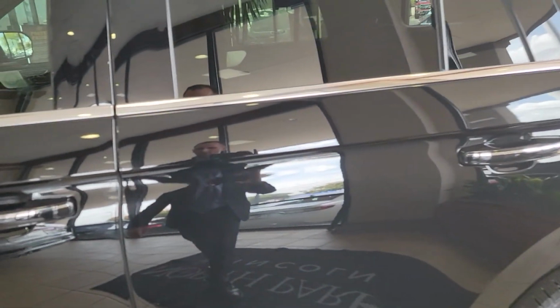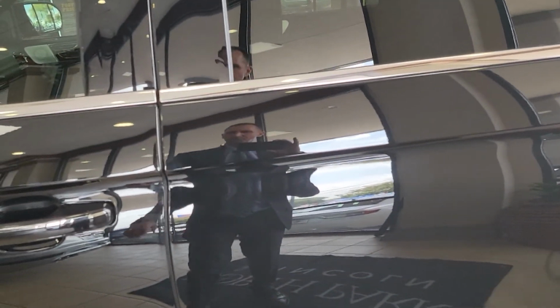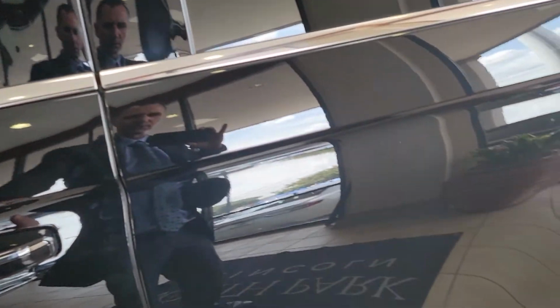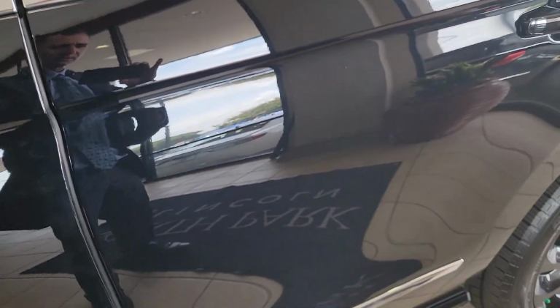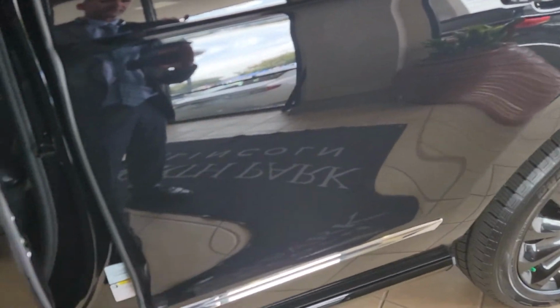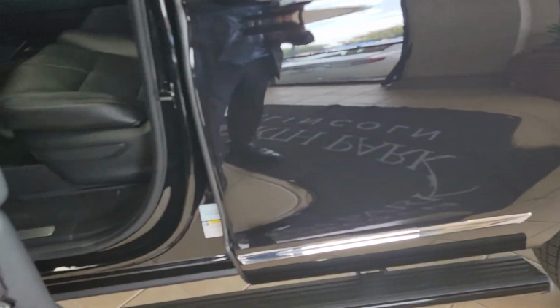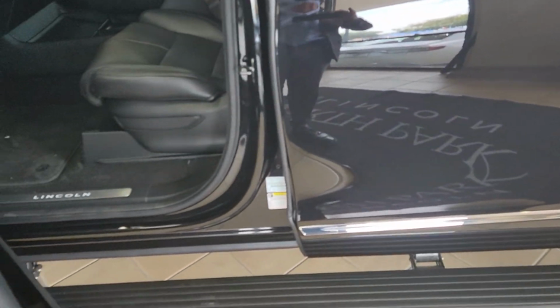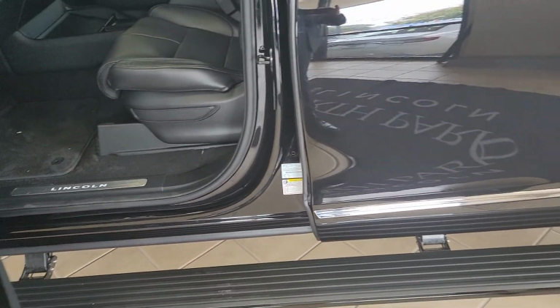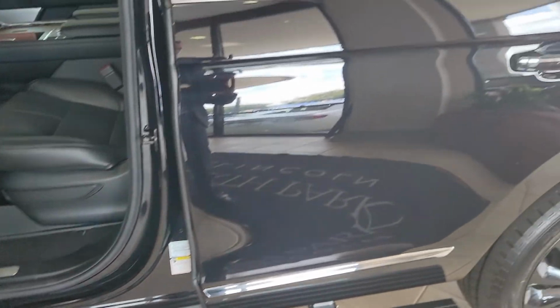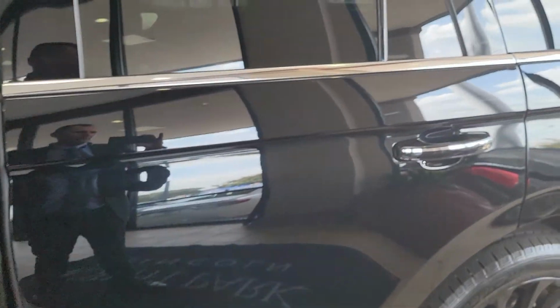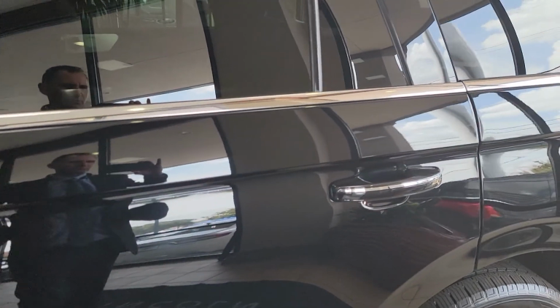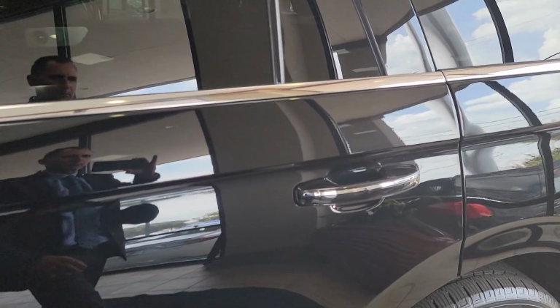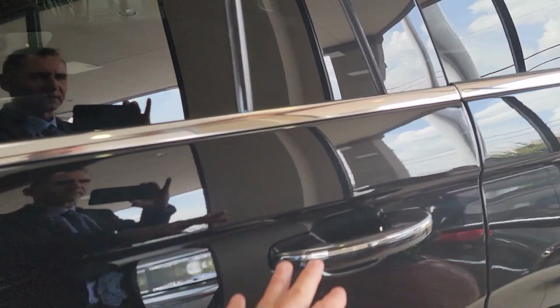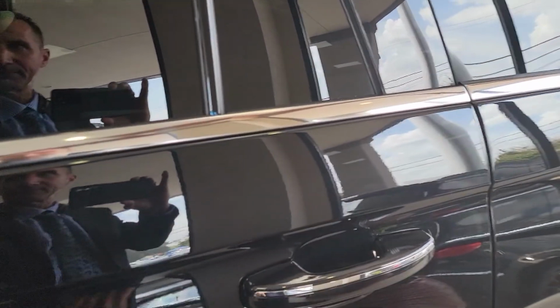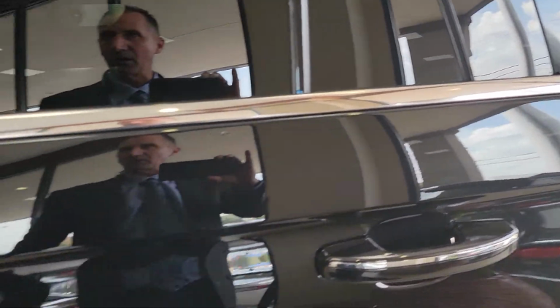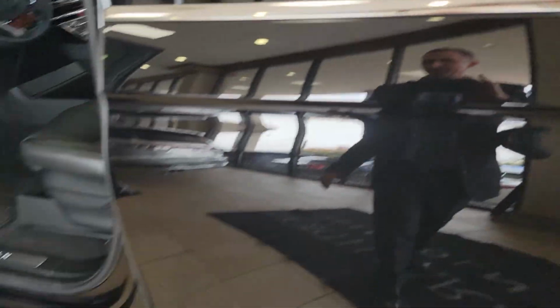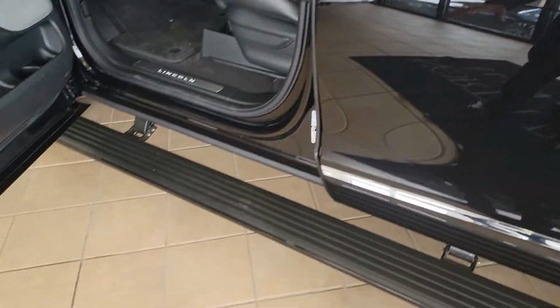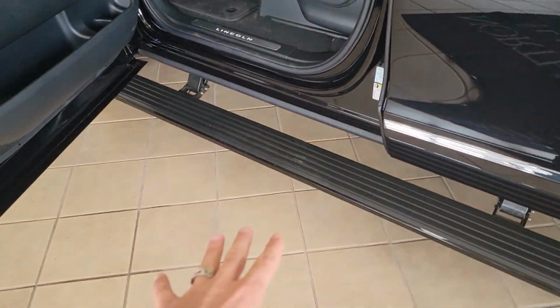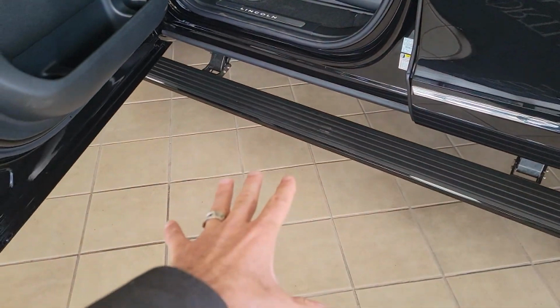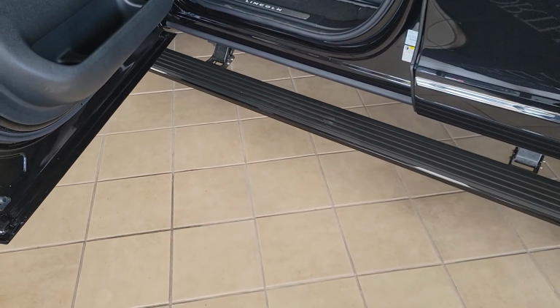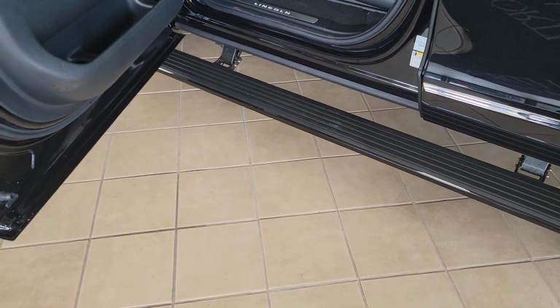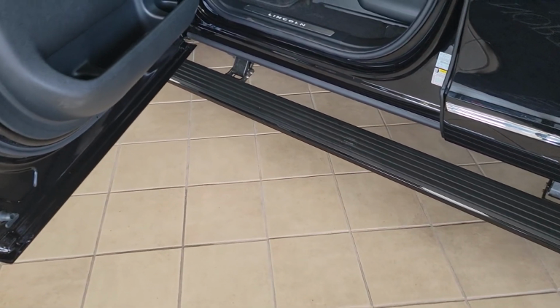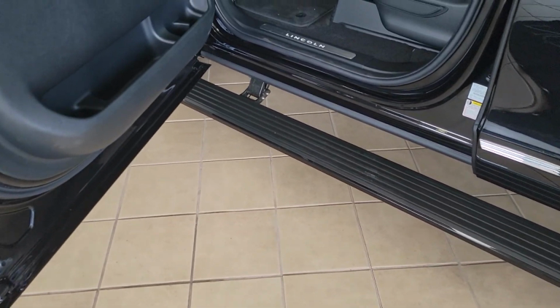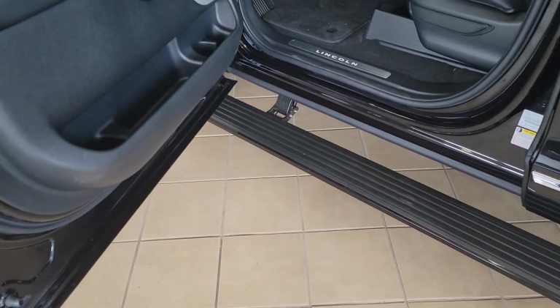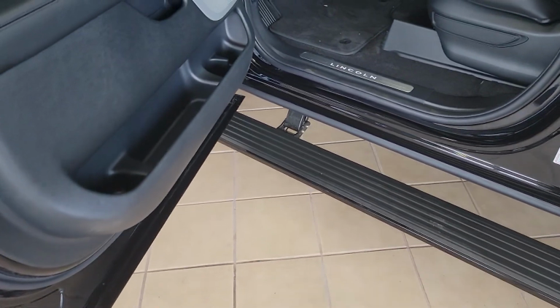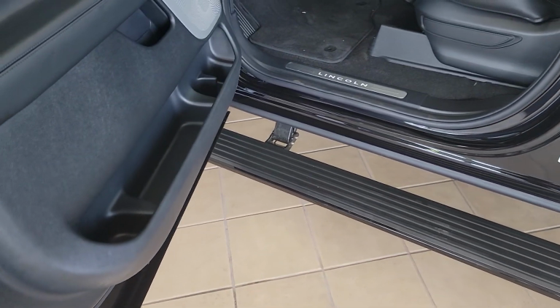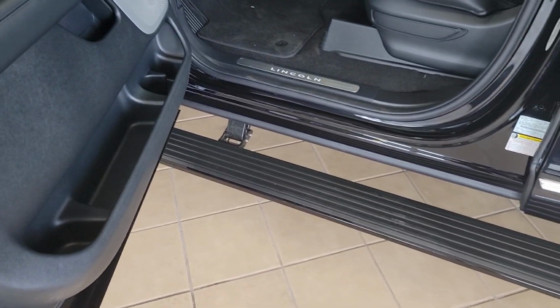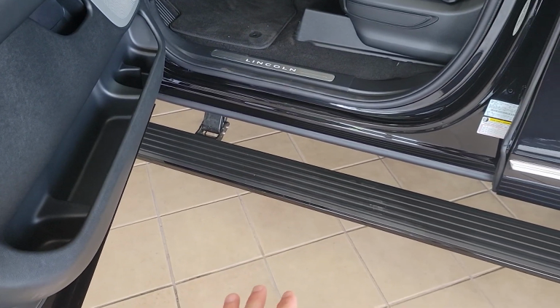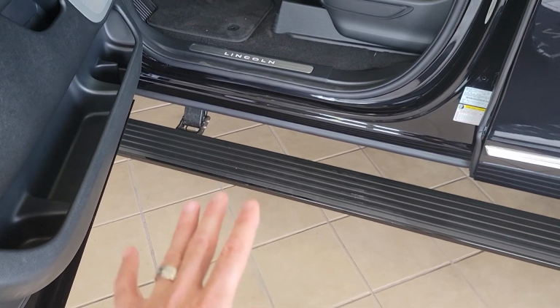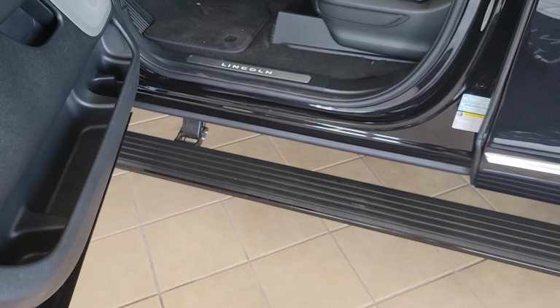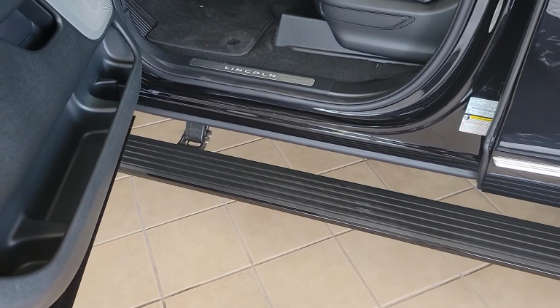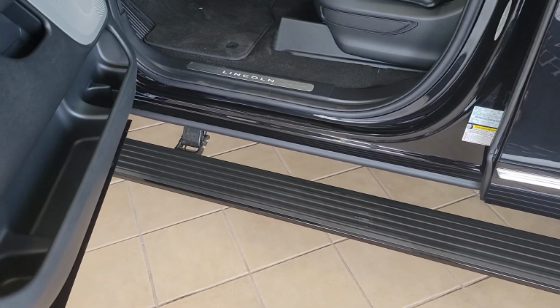When you open the door it gives you a power step. All the handles illuminate with LED lighting, and it also gives you a welcome mat on the ground. At night that is absolutely phenomenal — kind of reminds me of the bat symbol up in the sky.